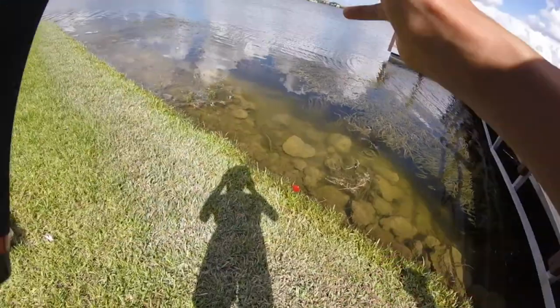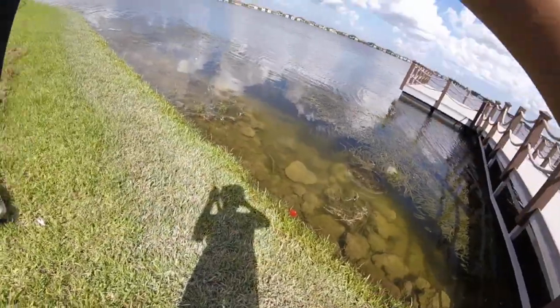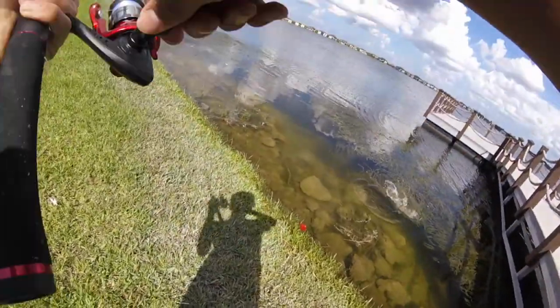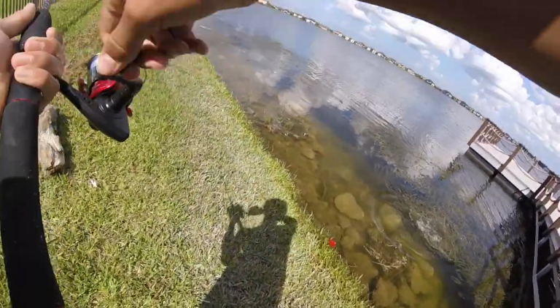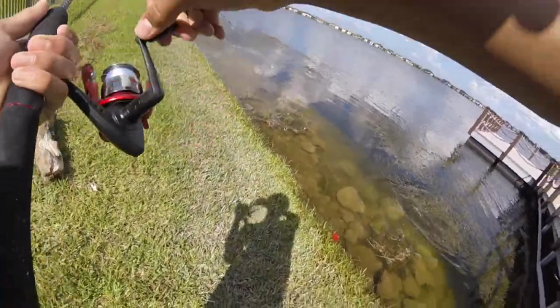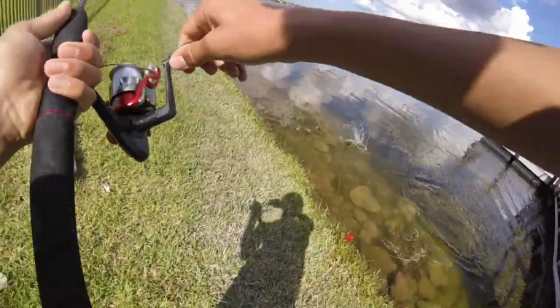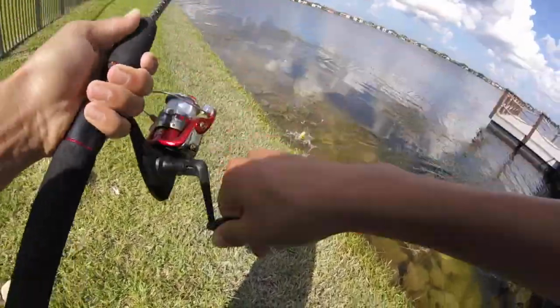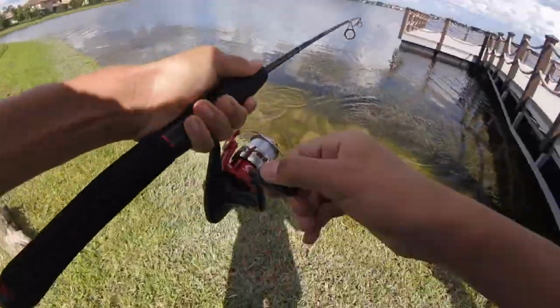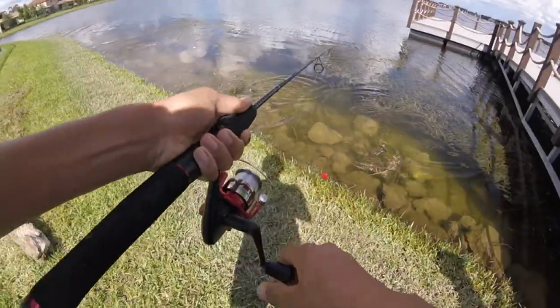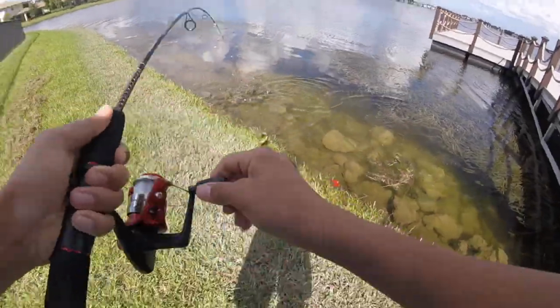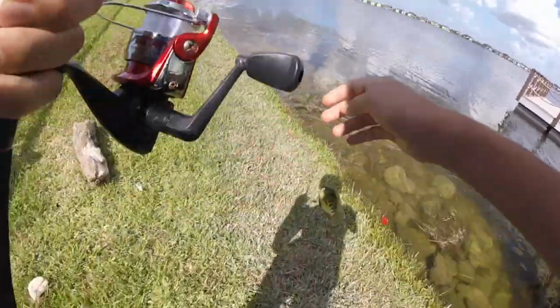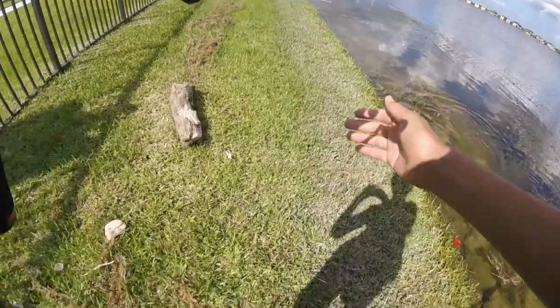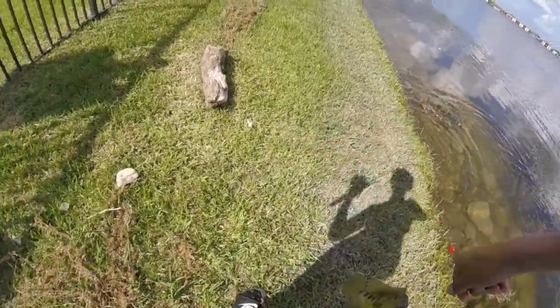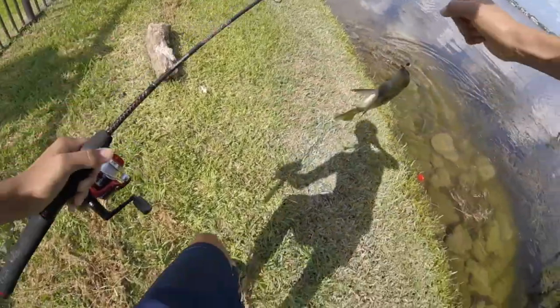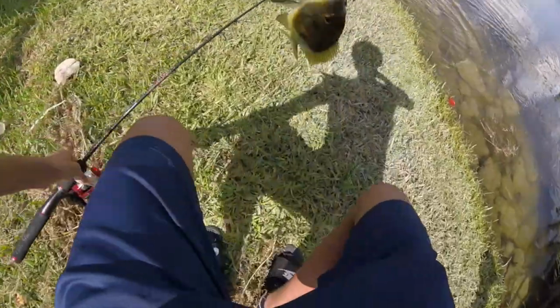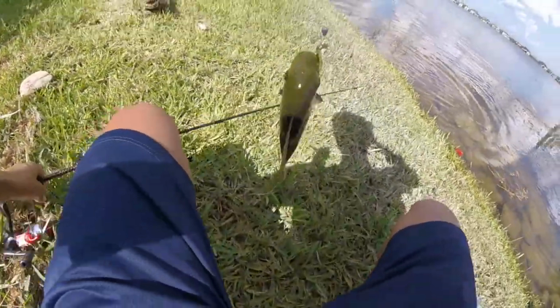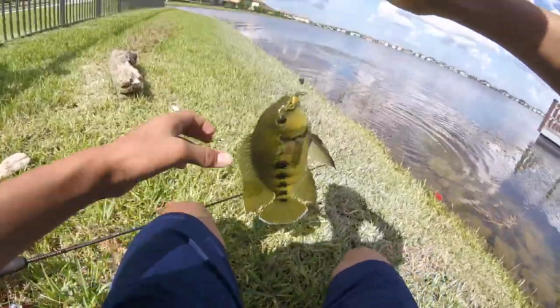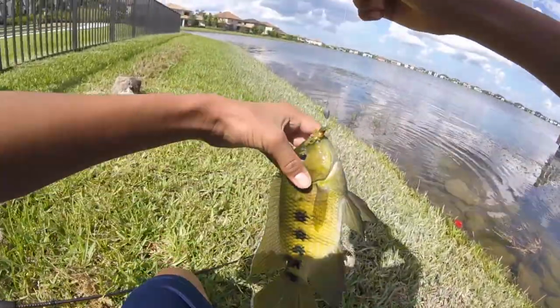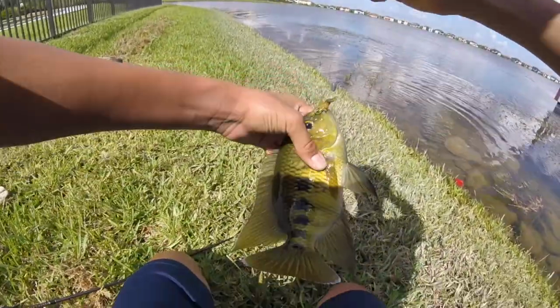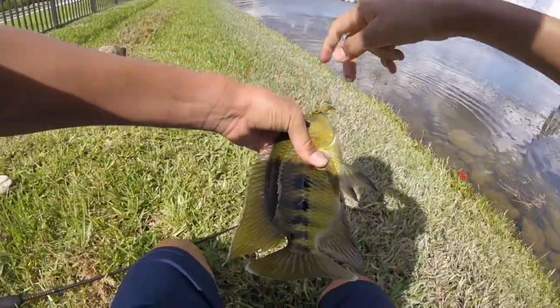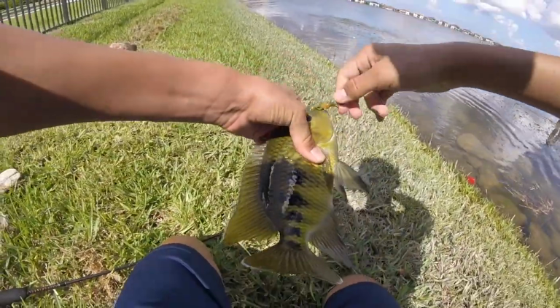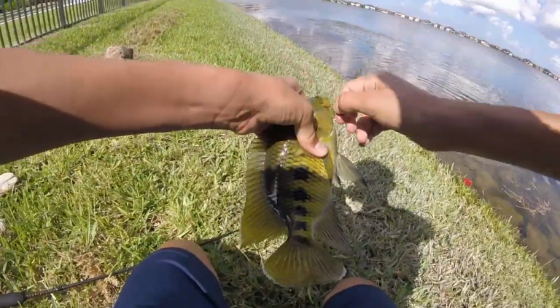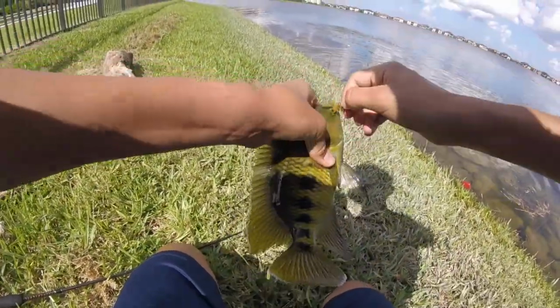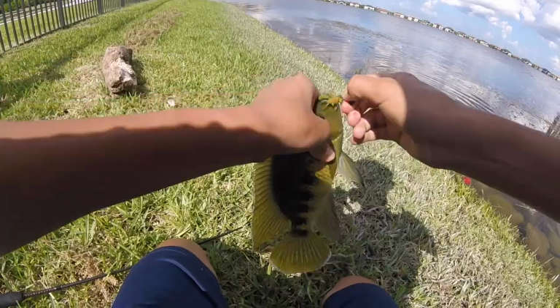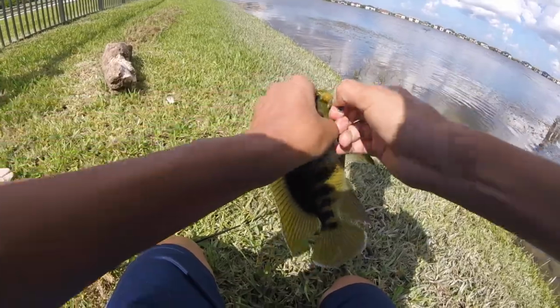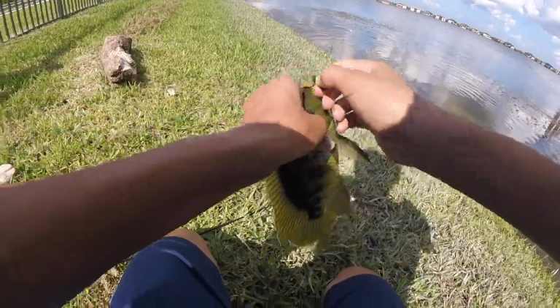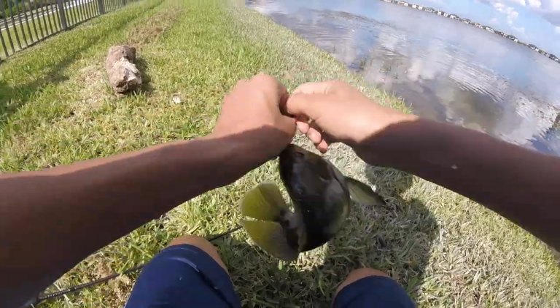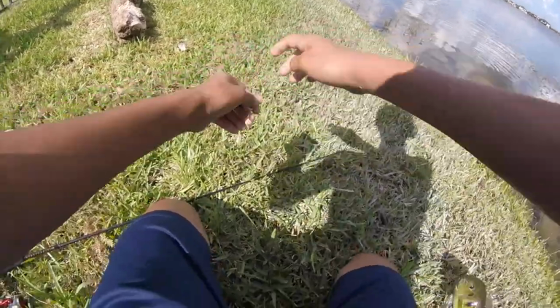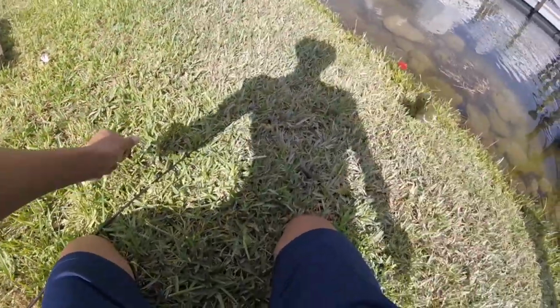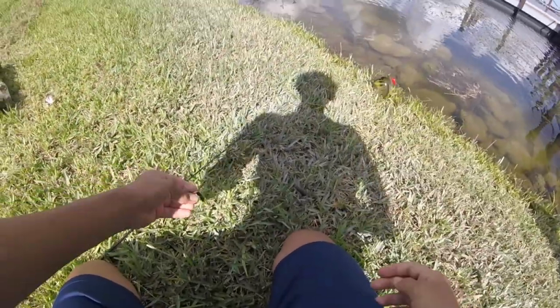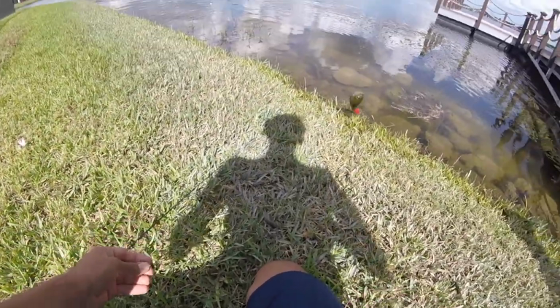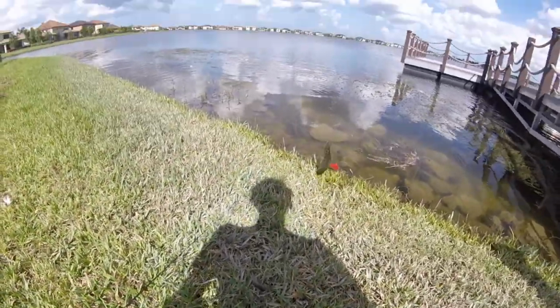Got him — oh, that was sick! Another fish on the punch rig. And there he goes.